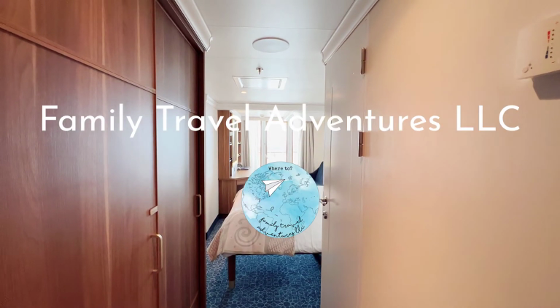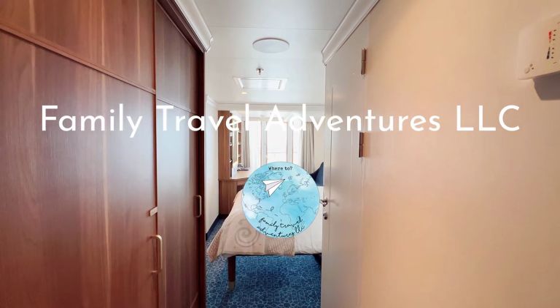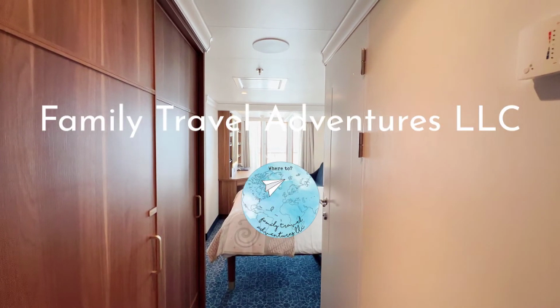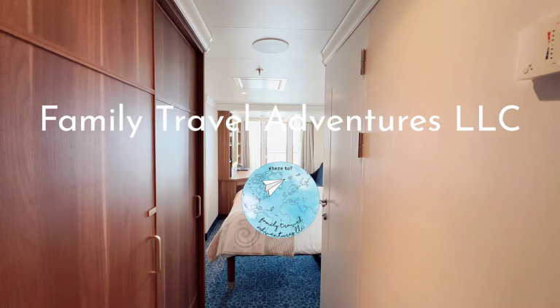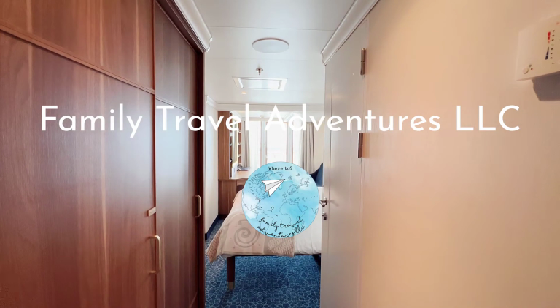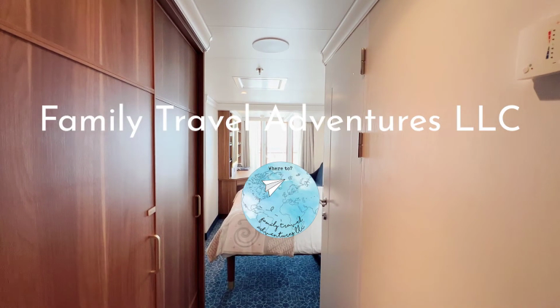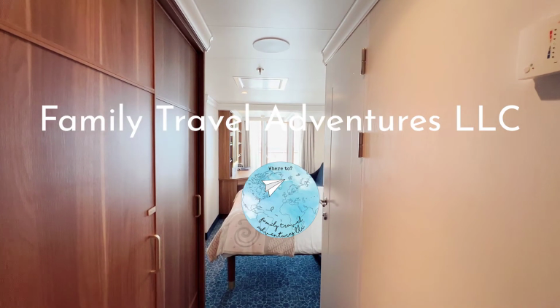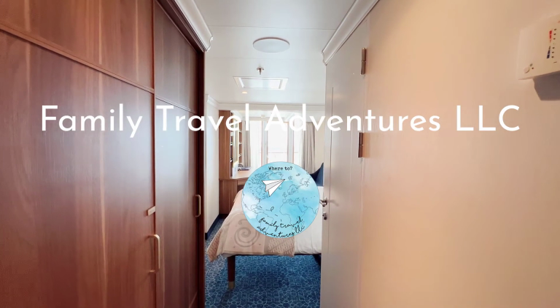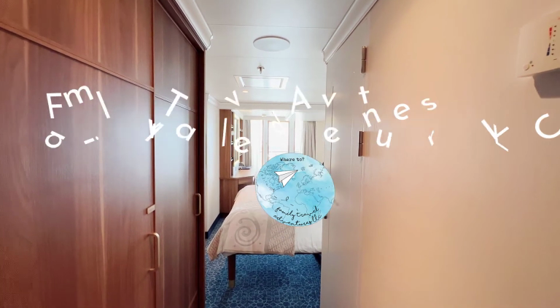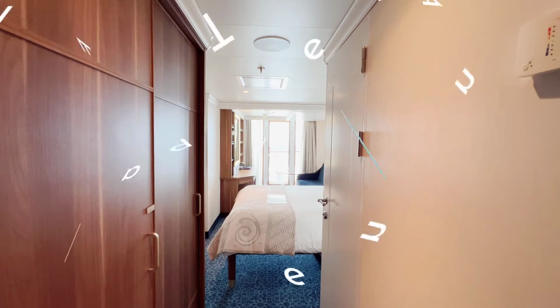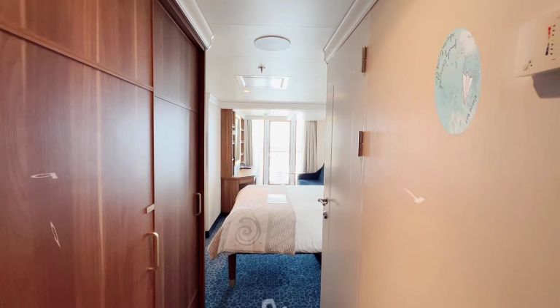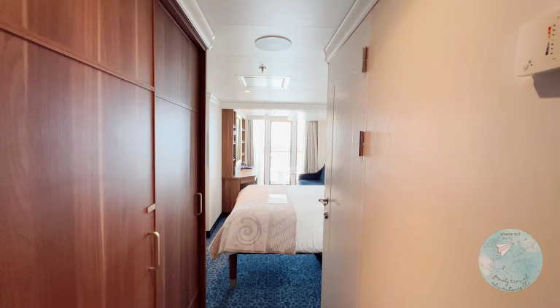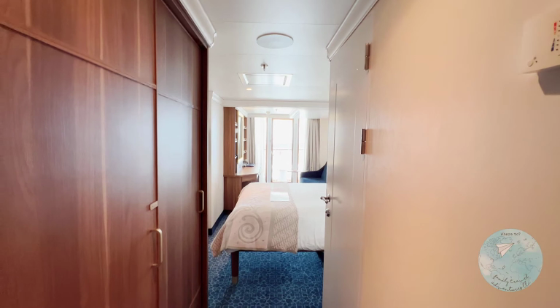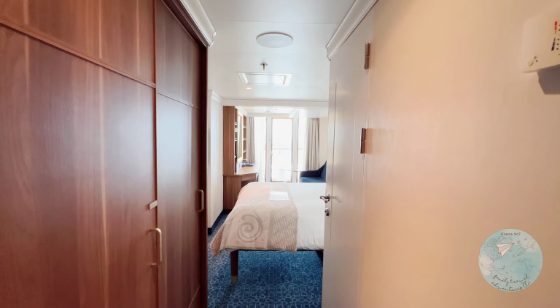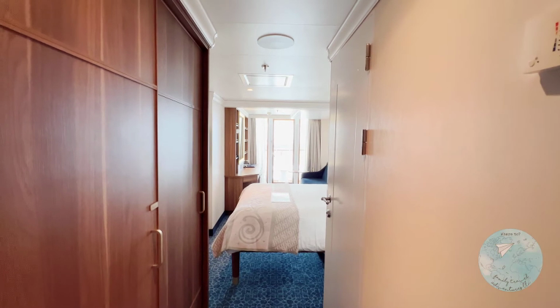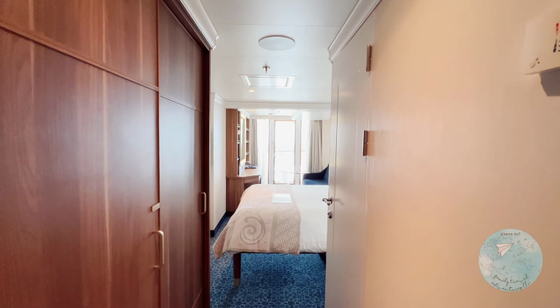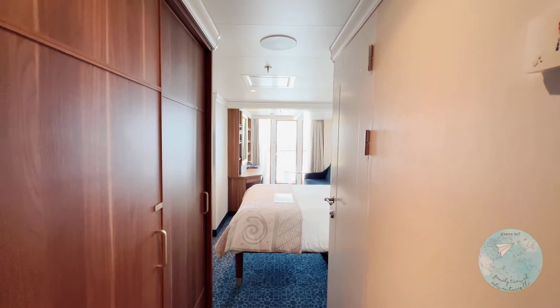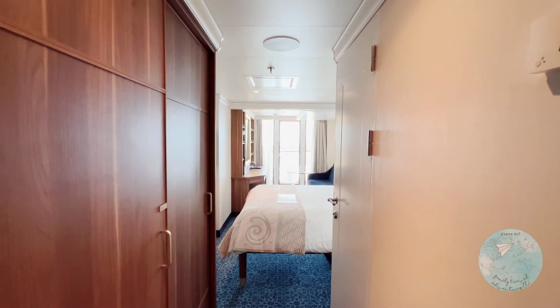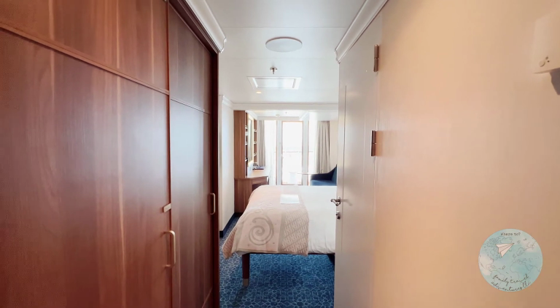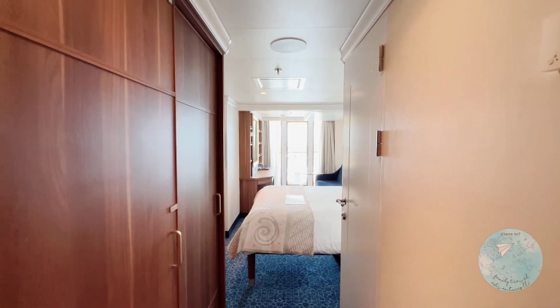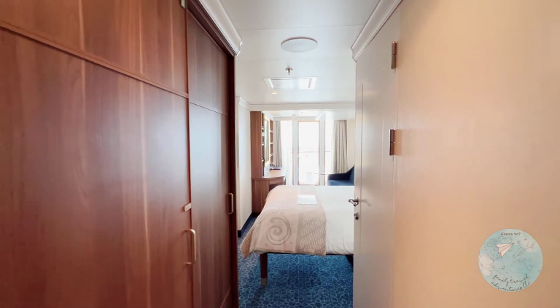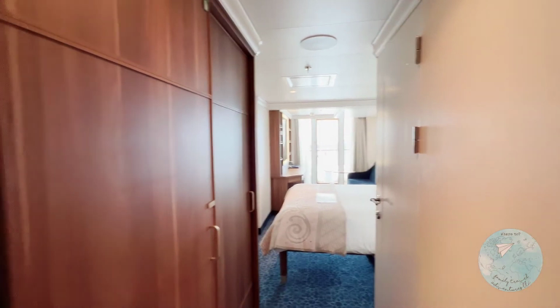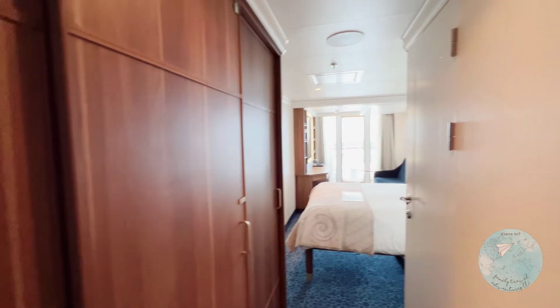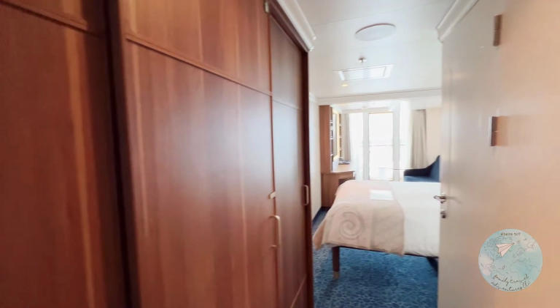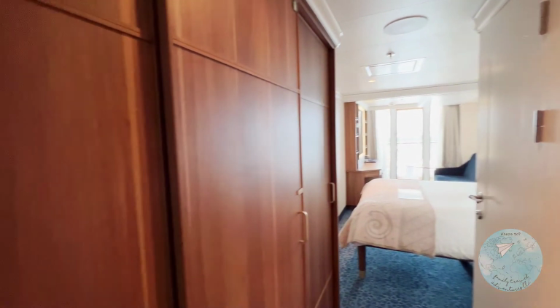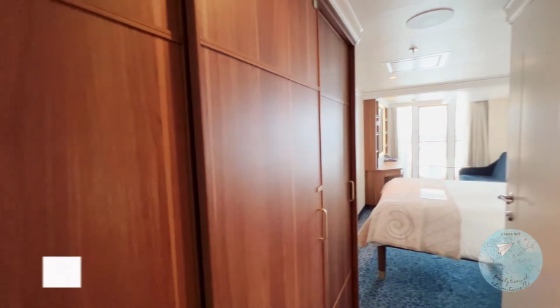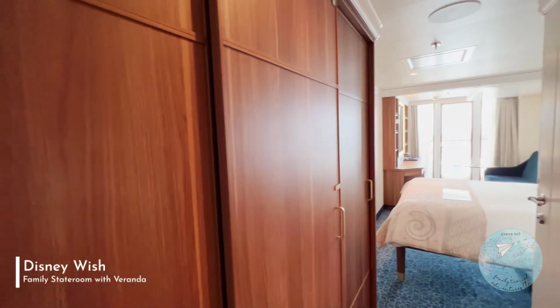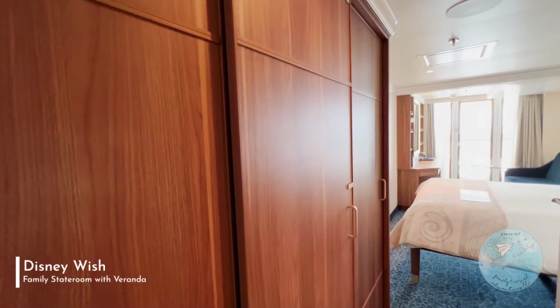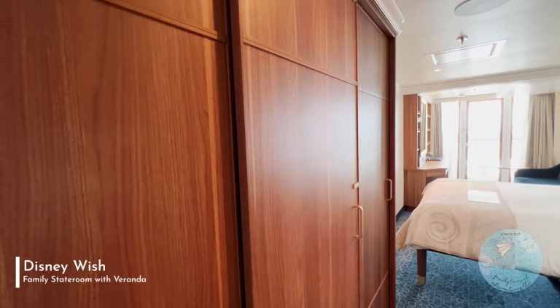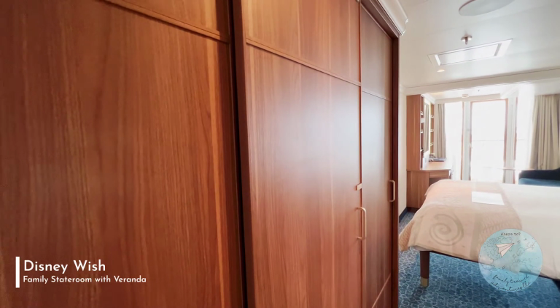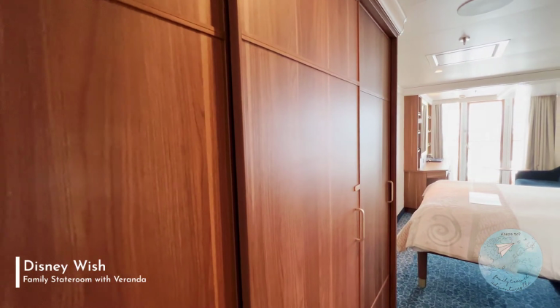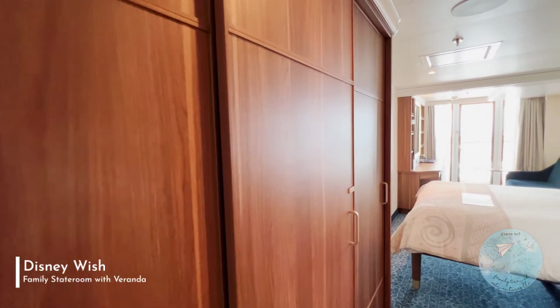Hello from the Disney Wish. We just boarded our stateroom cabin, number 10,596. Come with me to give you a little tour.